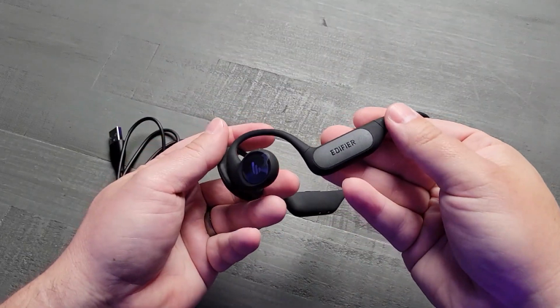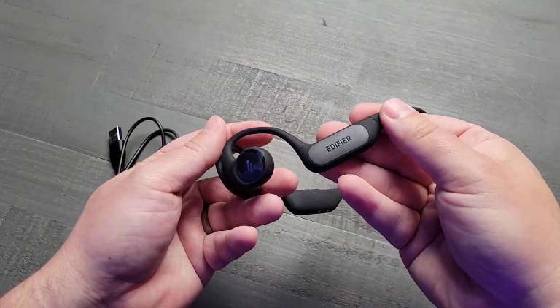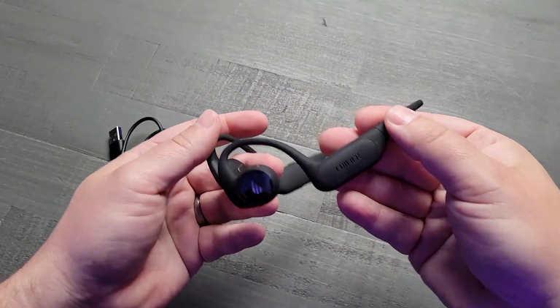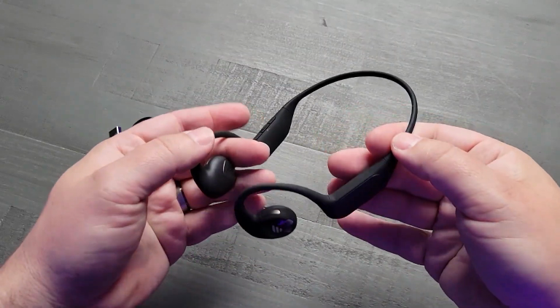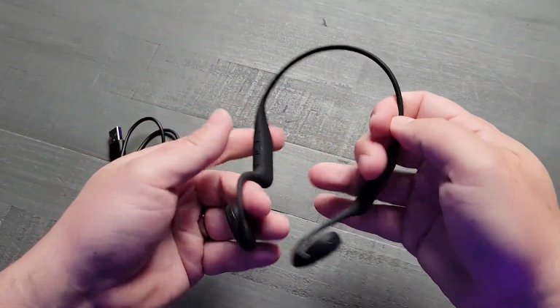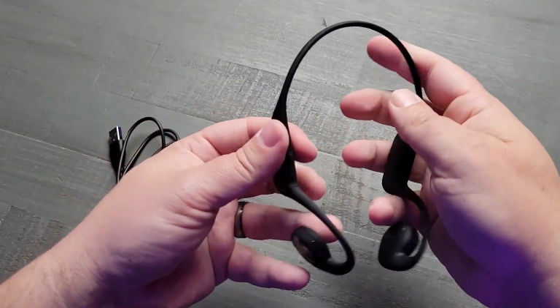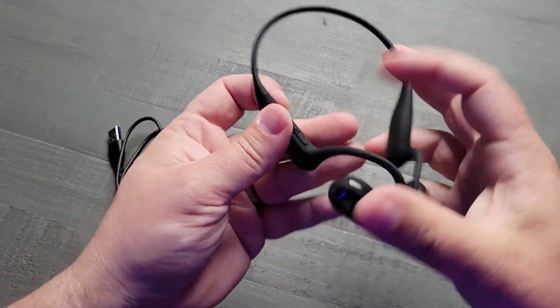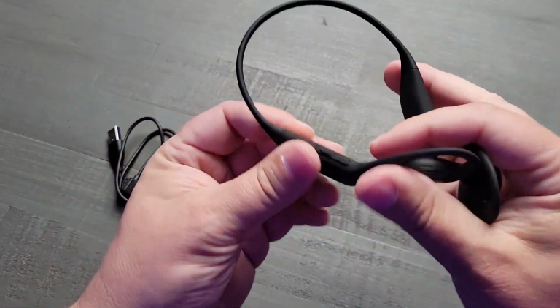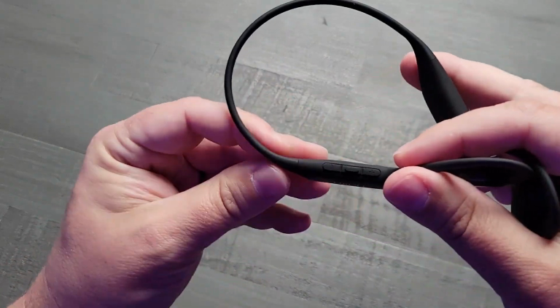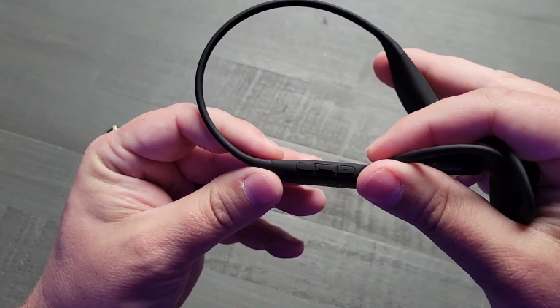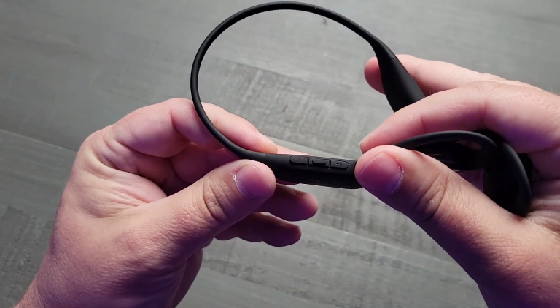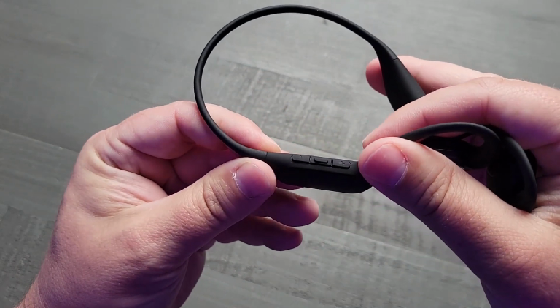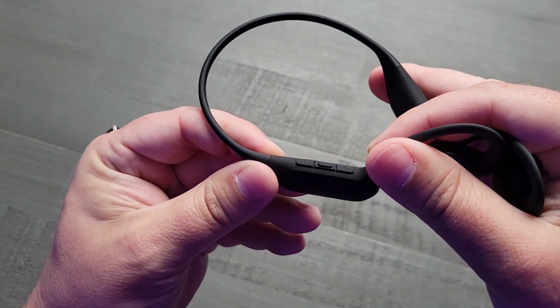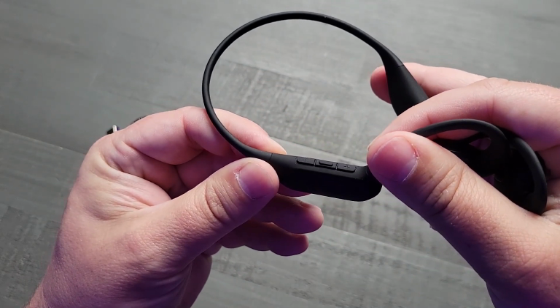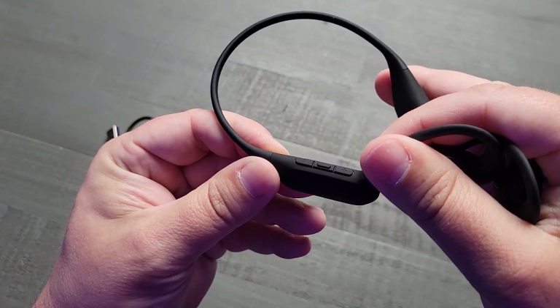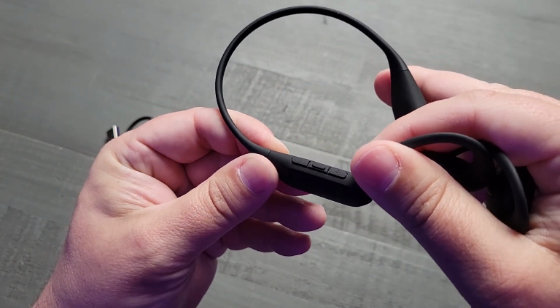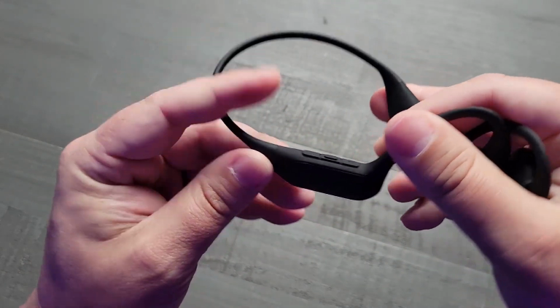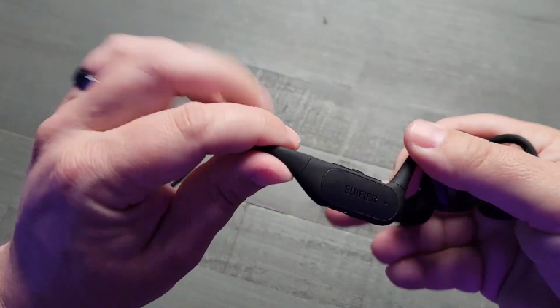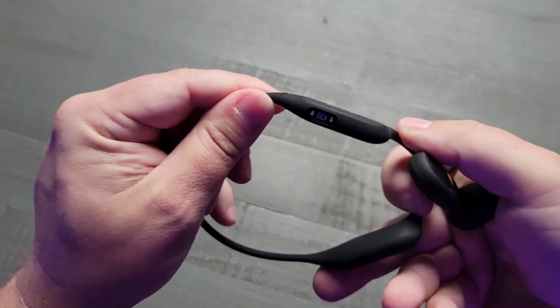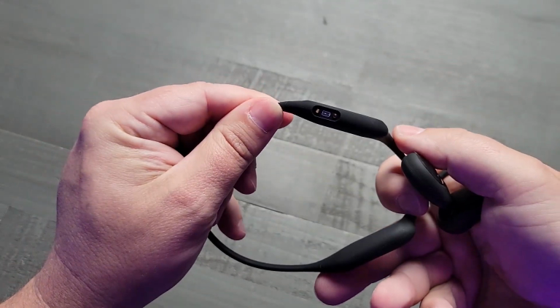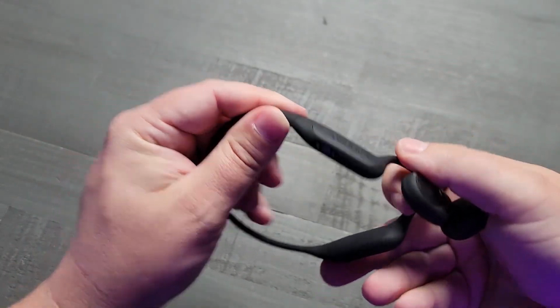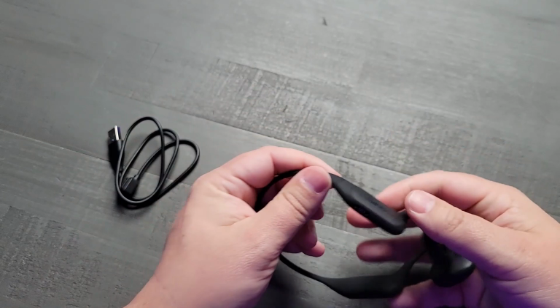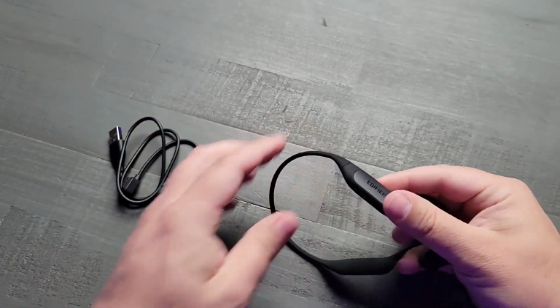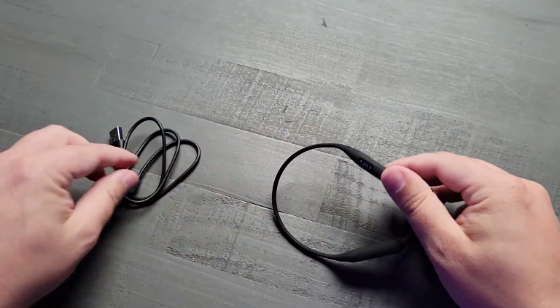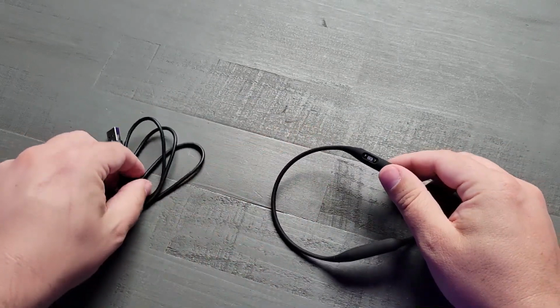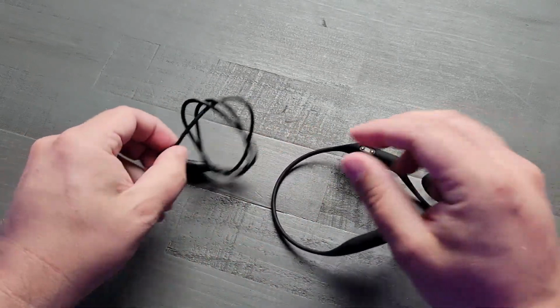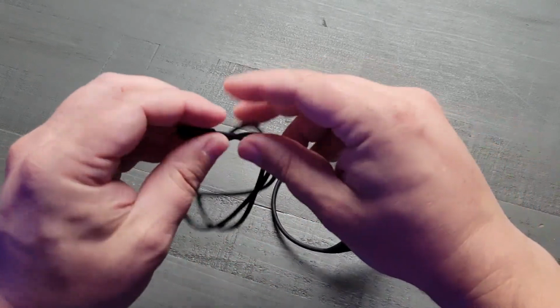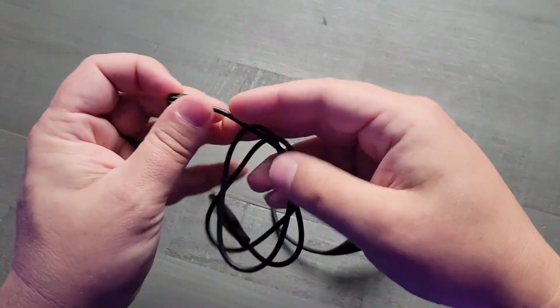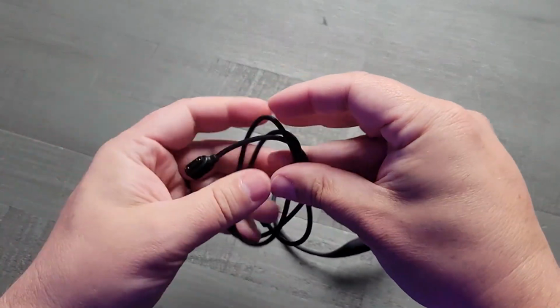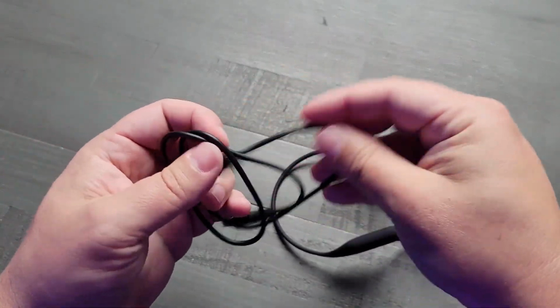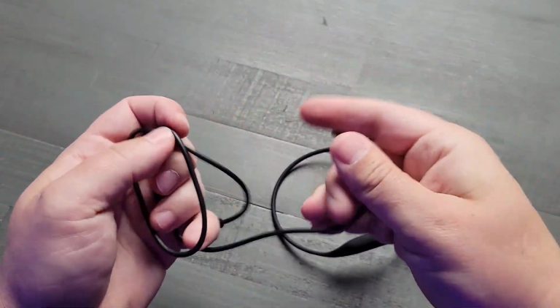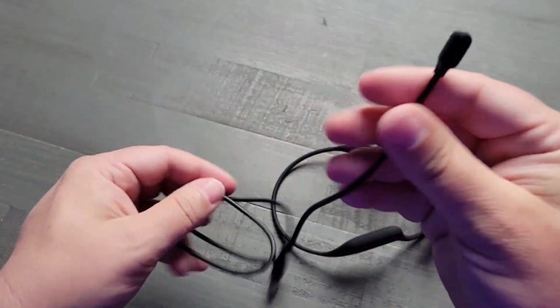Durability has got to be included with any sports headphones, and these have an IP55 water and dust rating. This doesn't disappoint — rain or shine, sweat or splashes, these headphones are ready for any challenge.